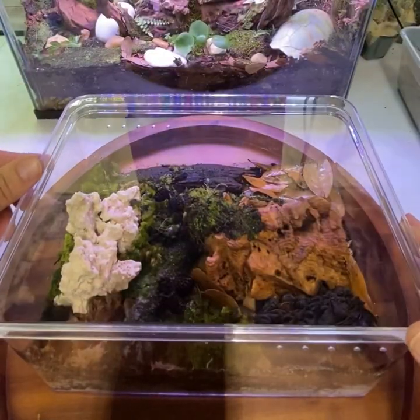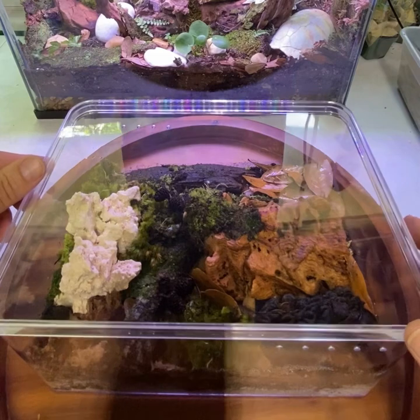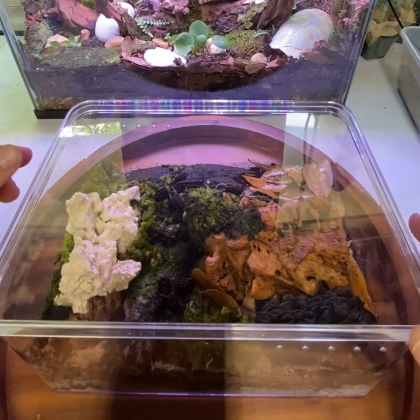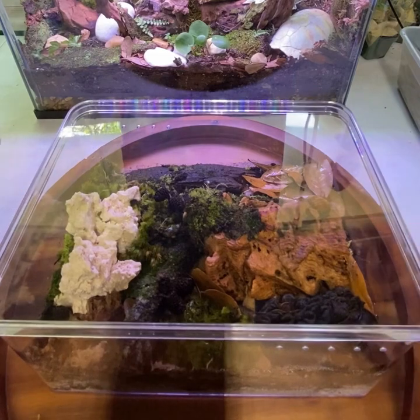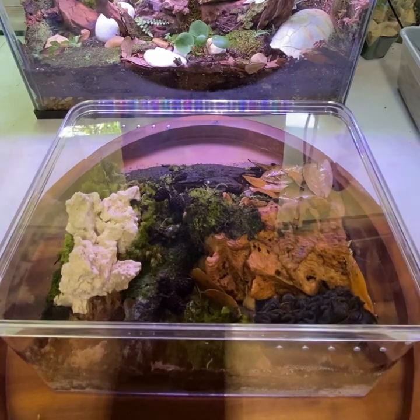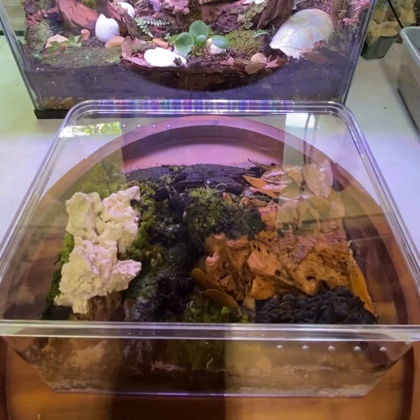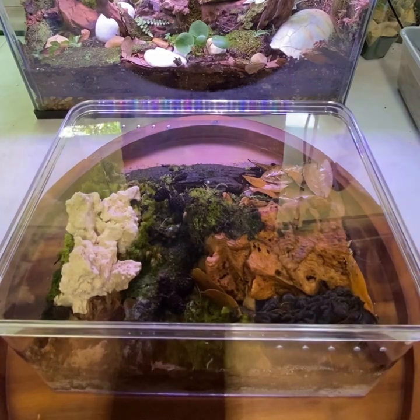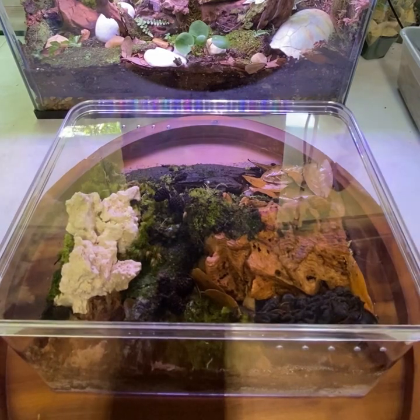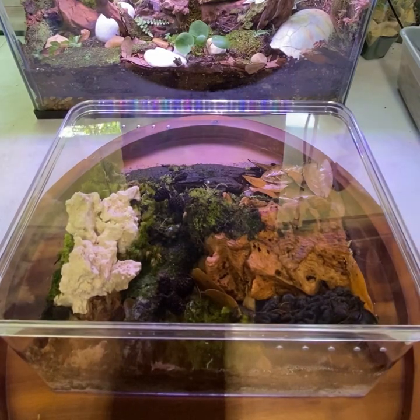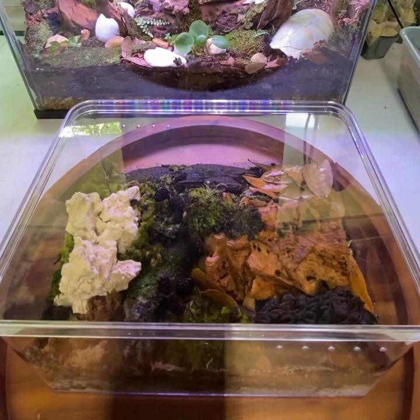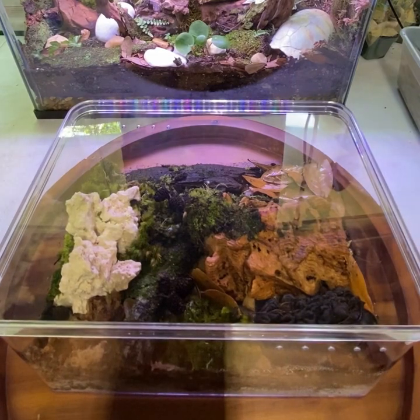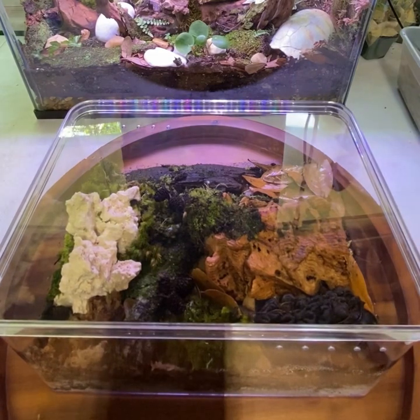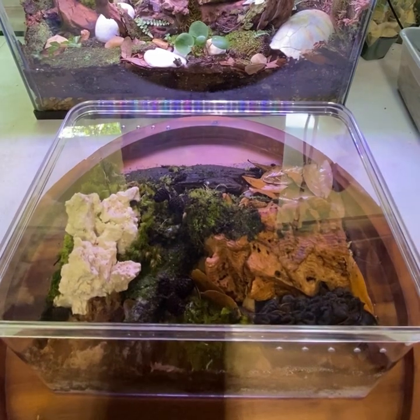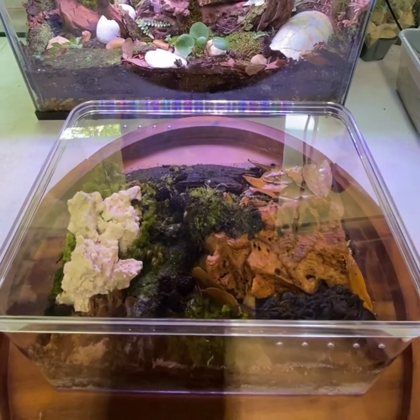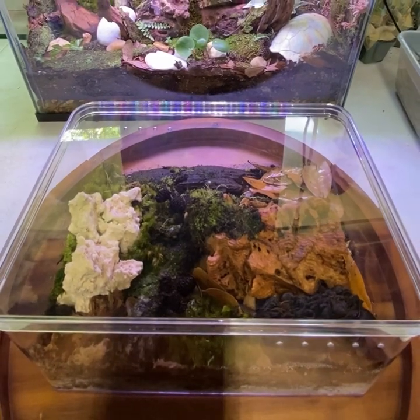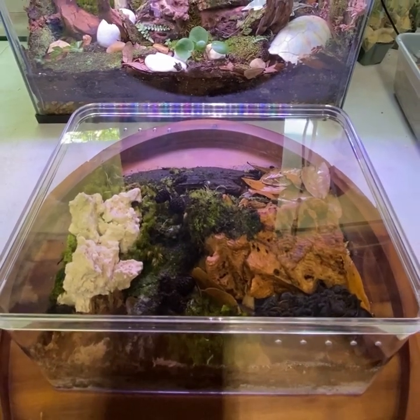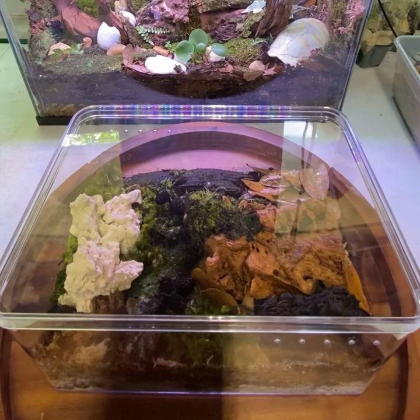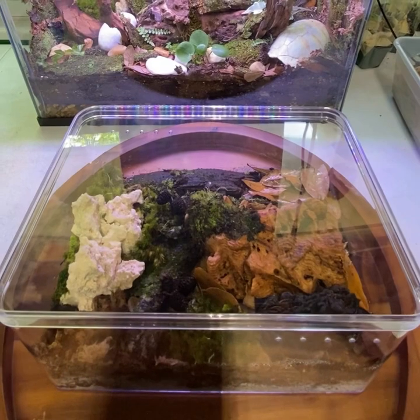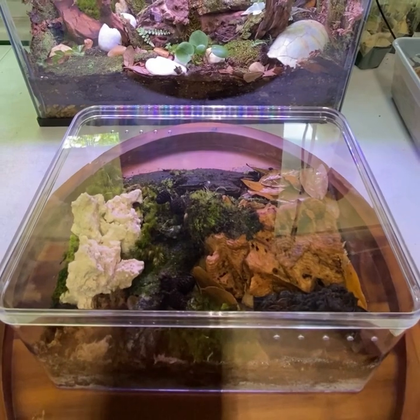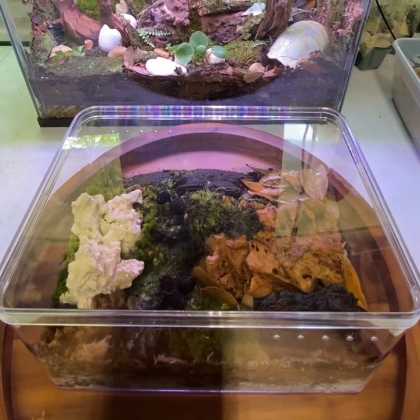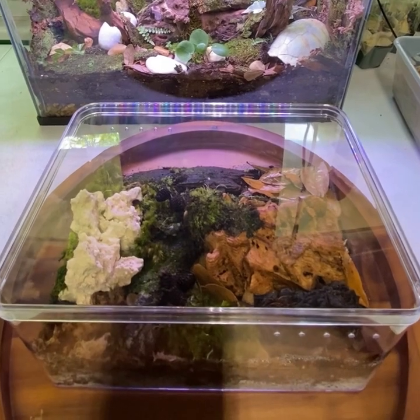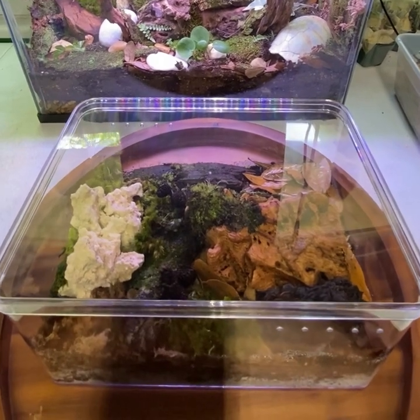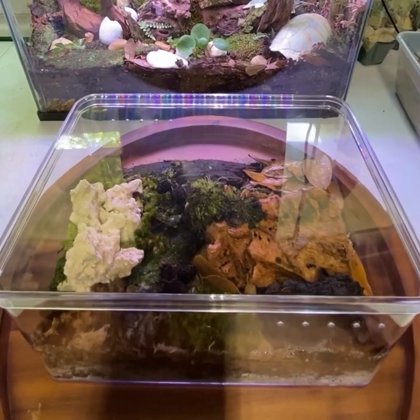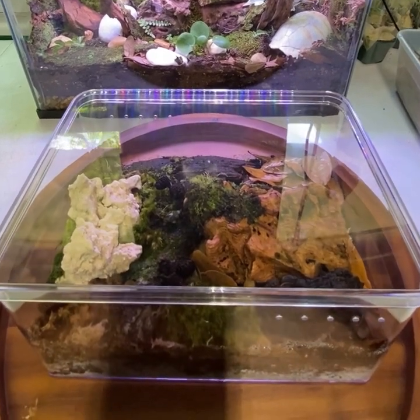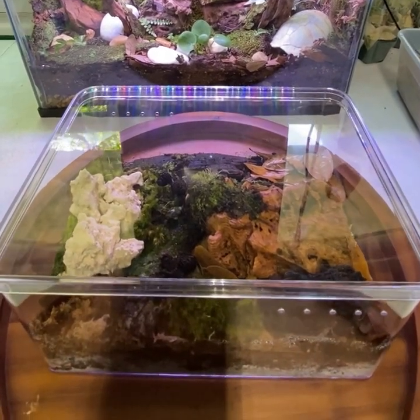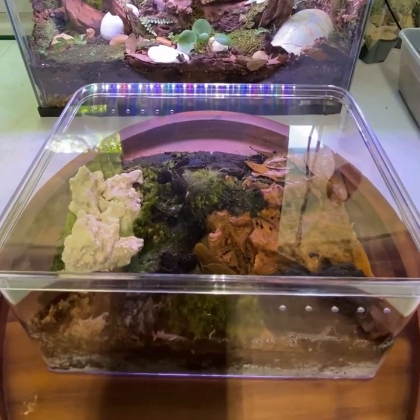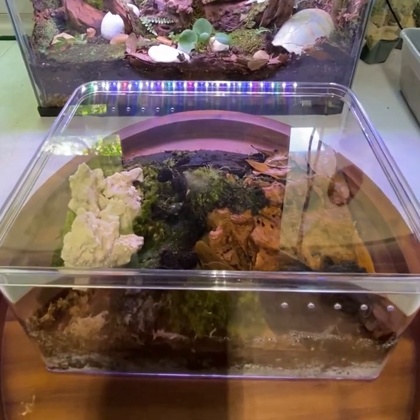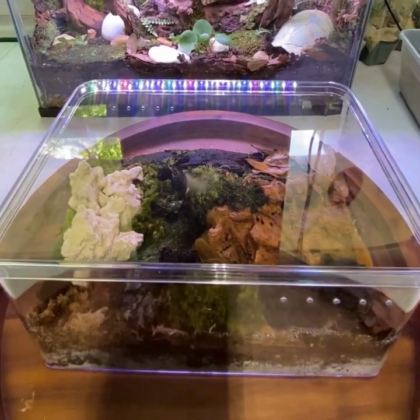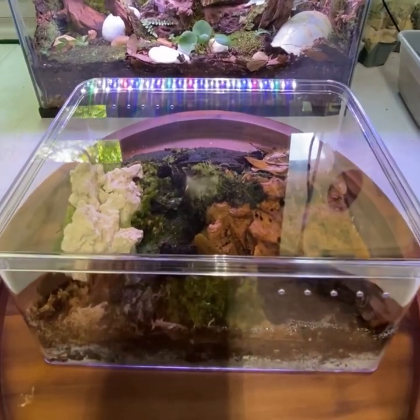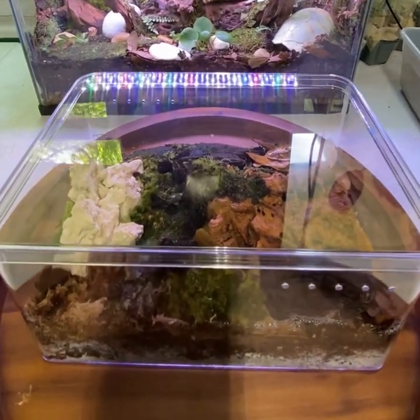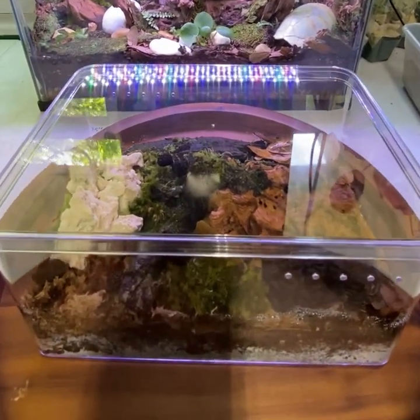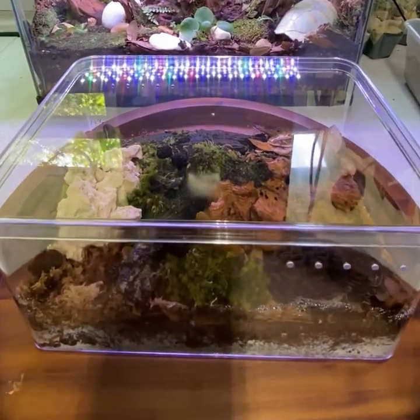Secure the lid in place, and this deluxe isopod habitat is finished. I really like these clear bins that allow you to look in on your isopods from all angles without disturbing them.